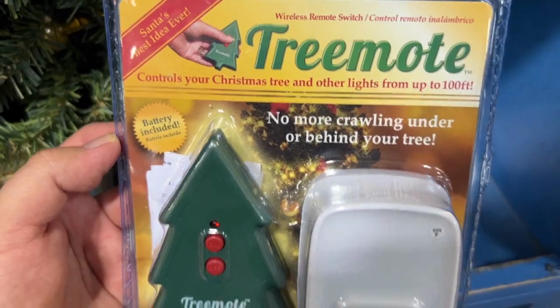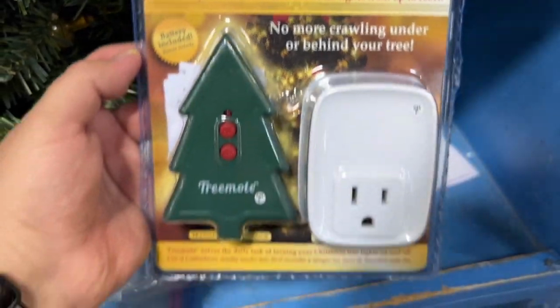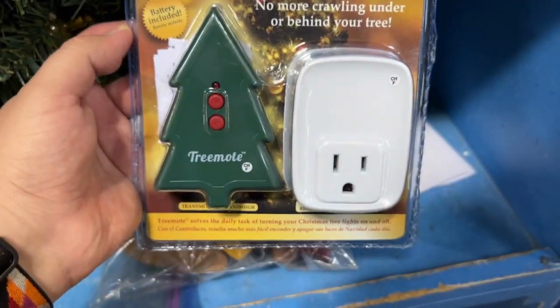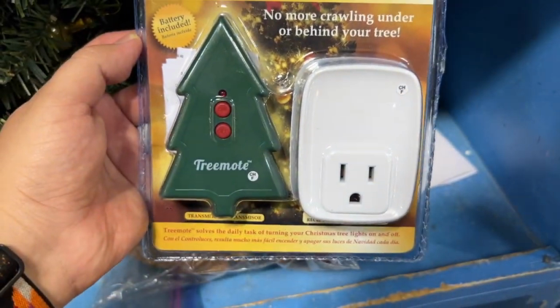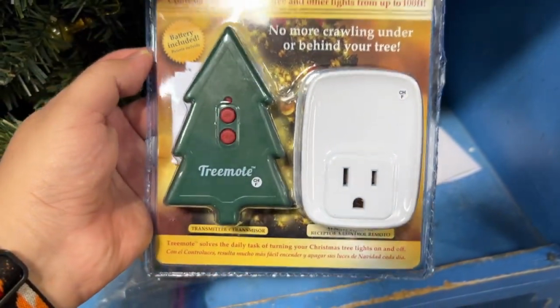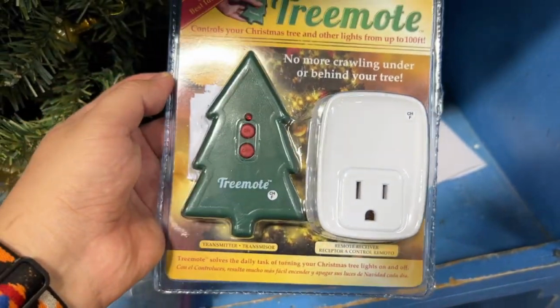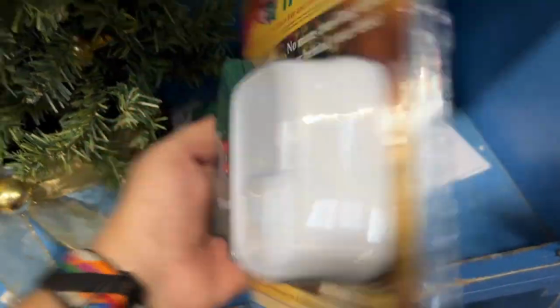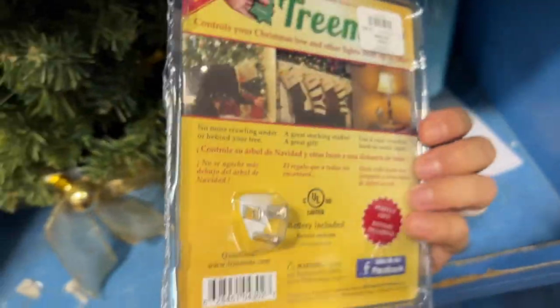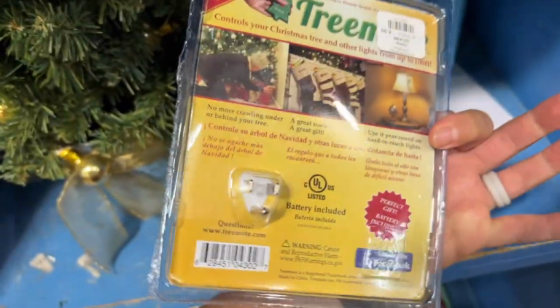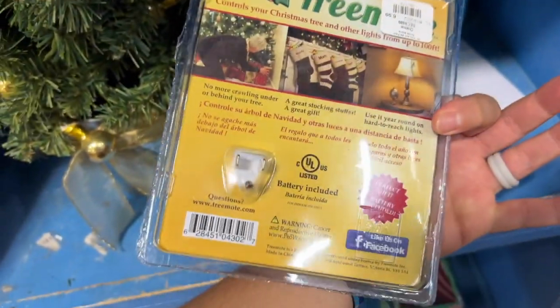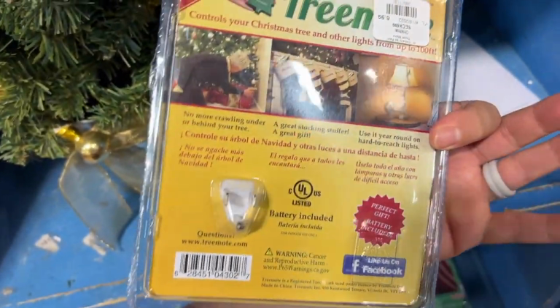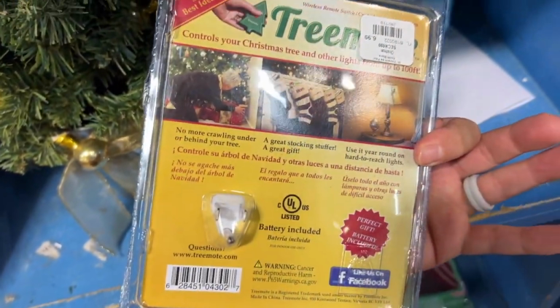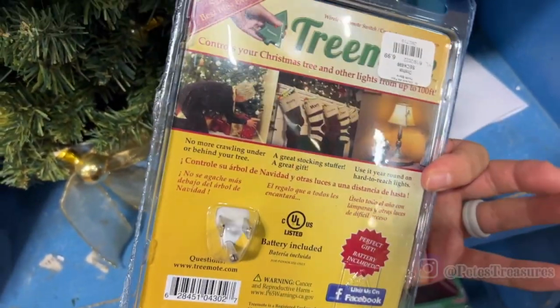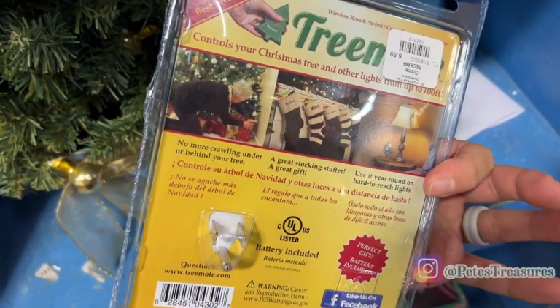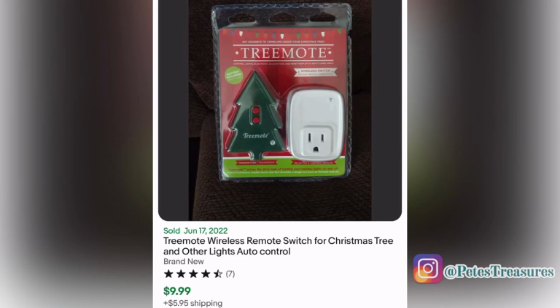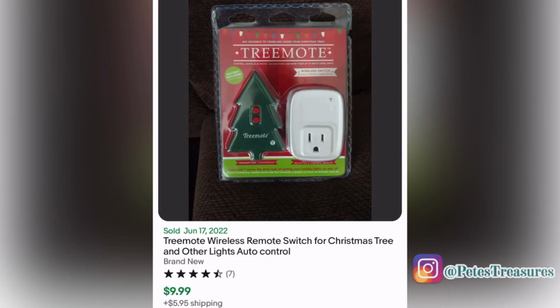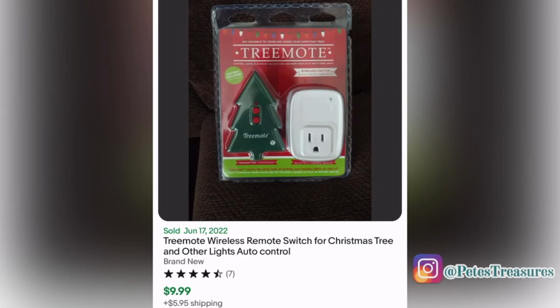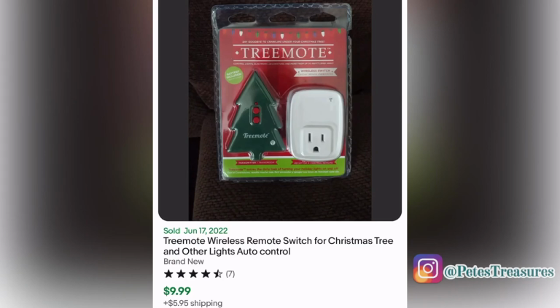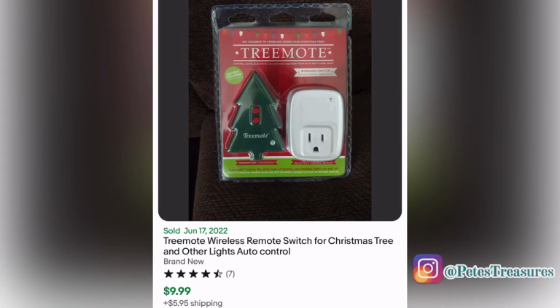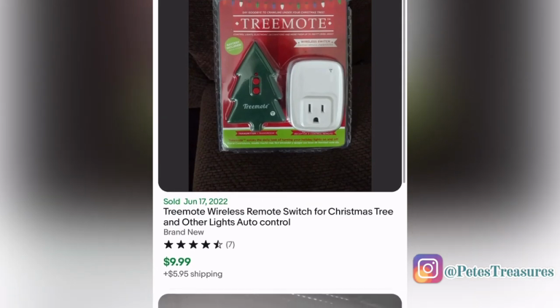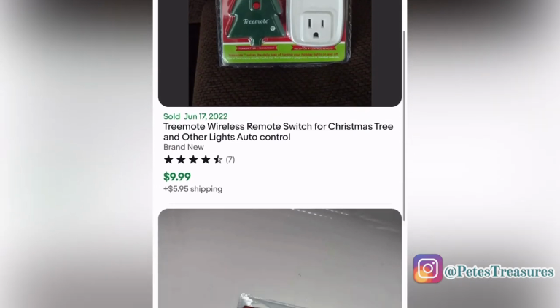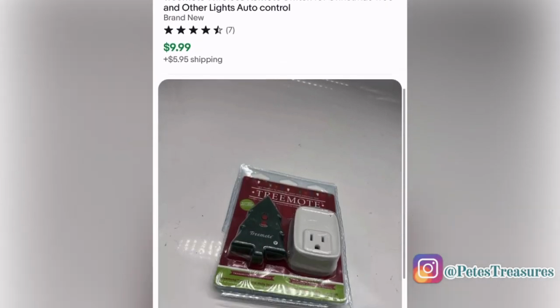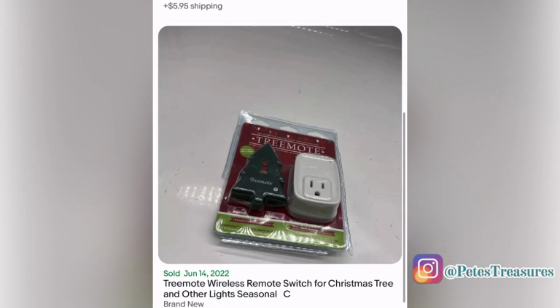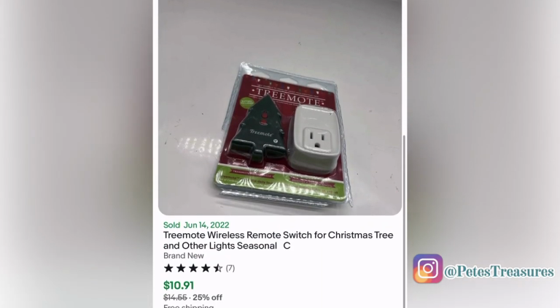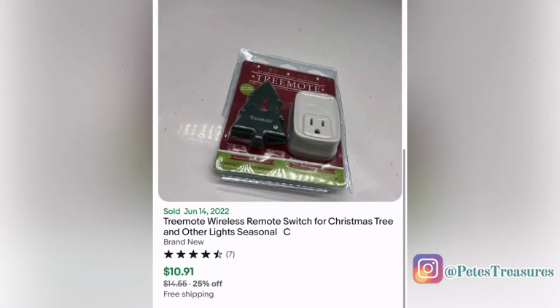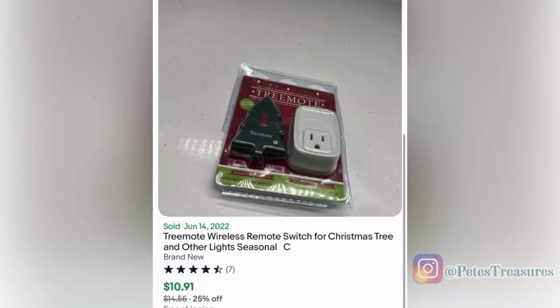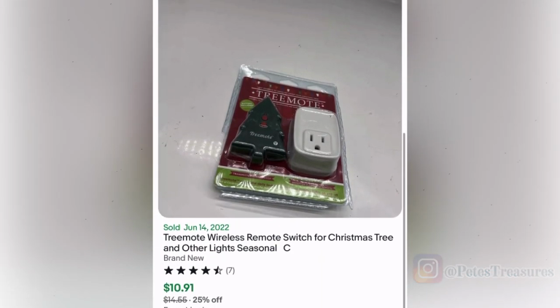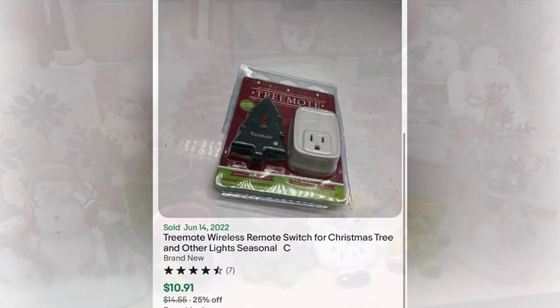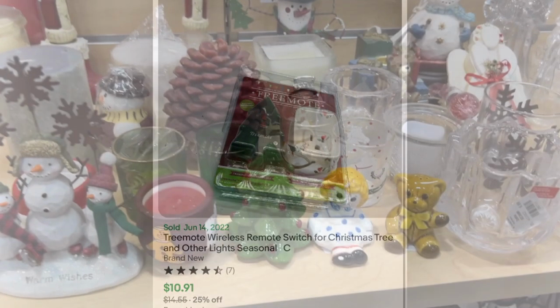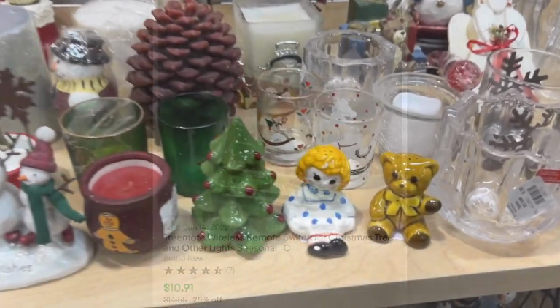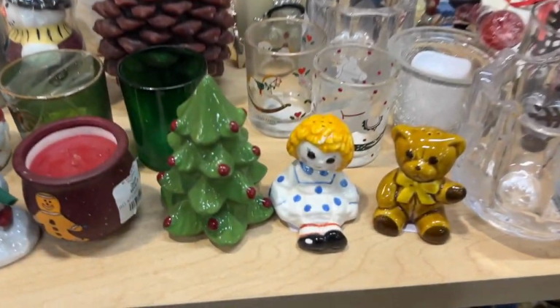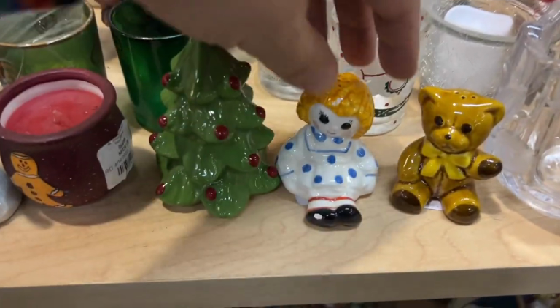This tree remote was a cool concept I had never seen before, but it actually doesn't go for much online and it was like three dollars — not enough profit for me, so I left it.